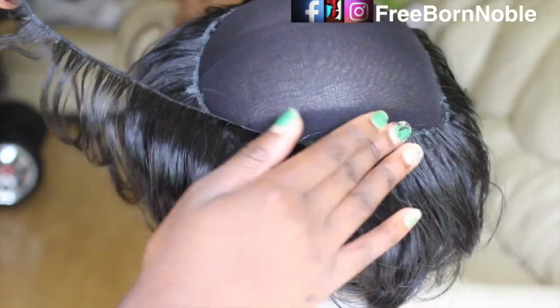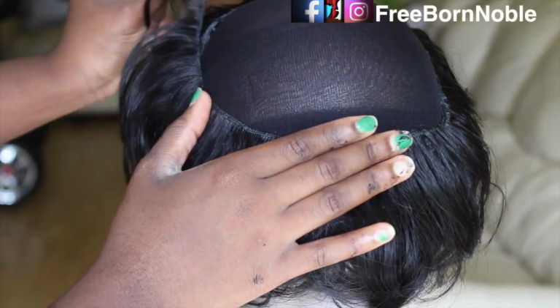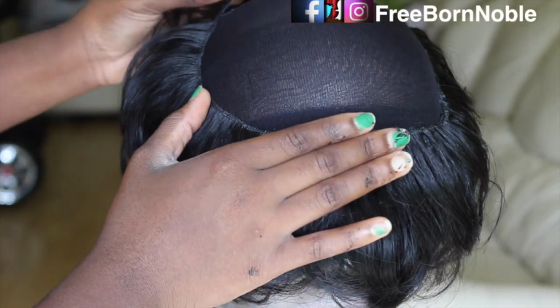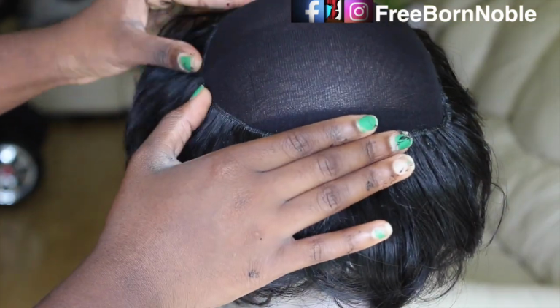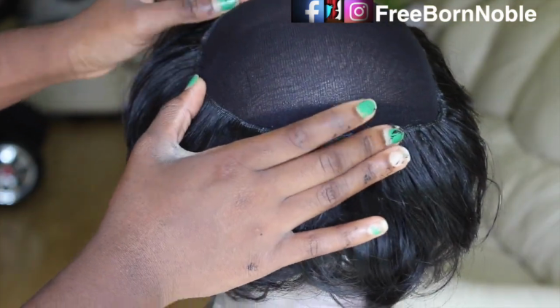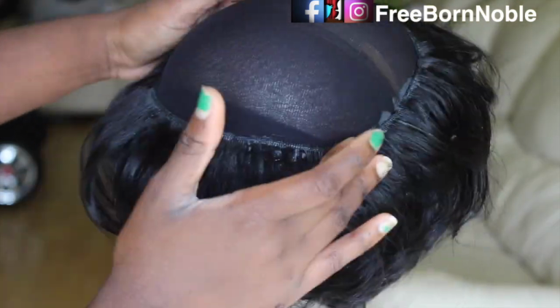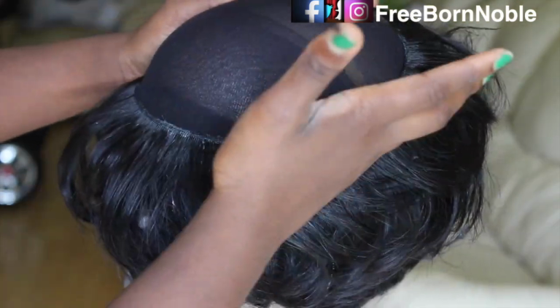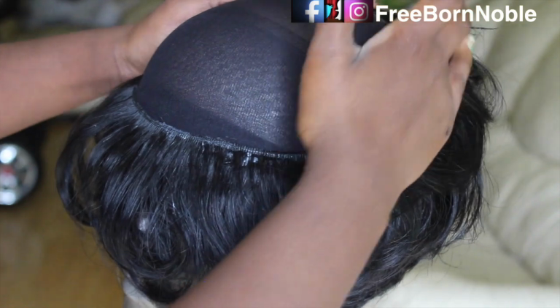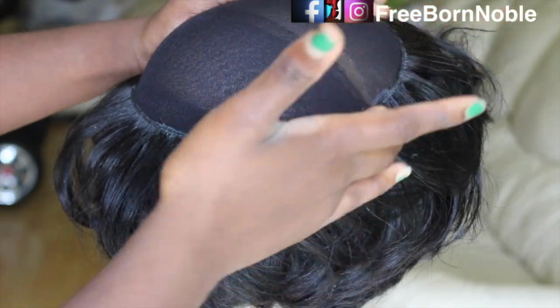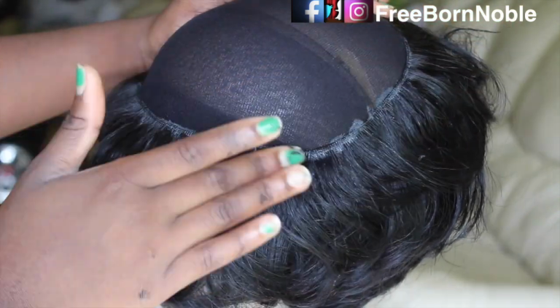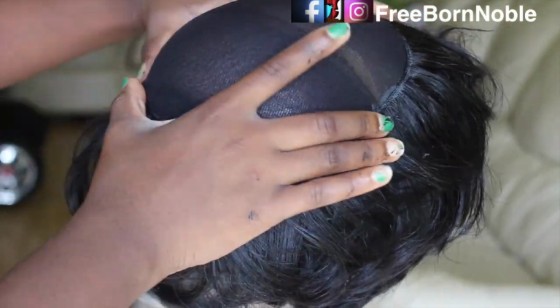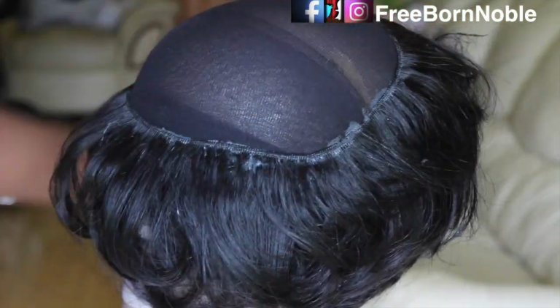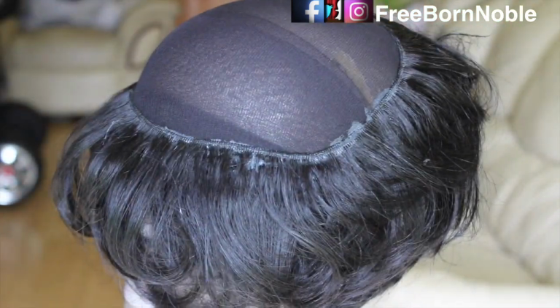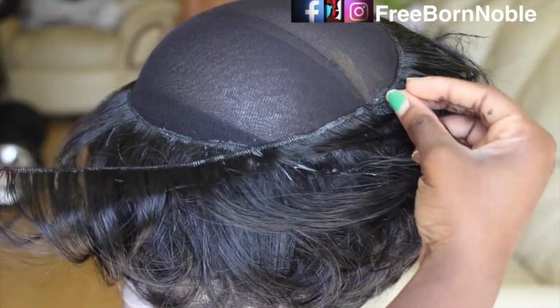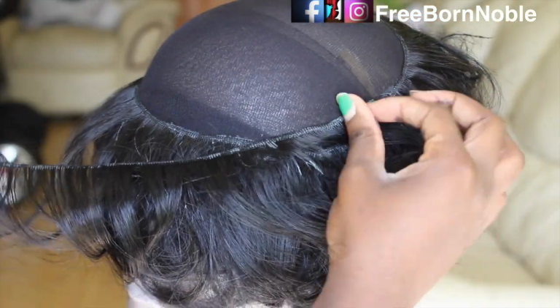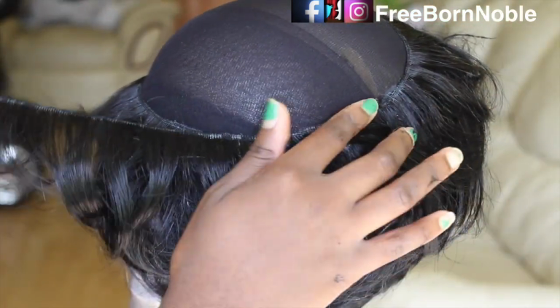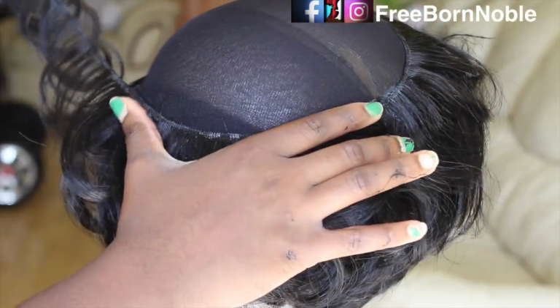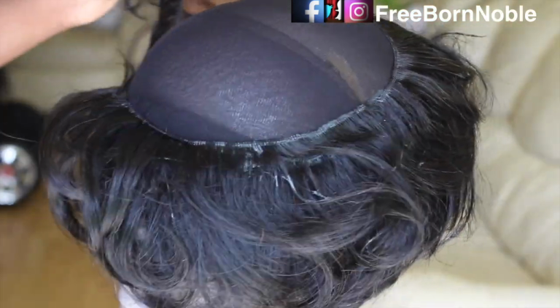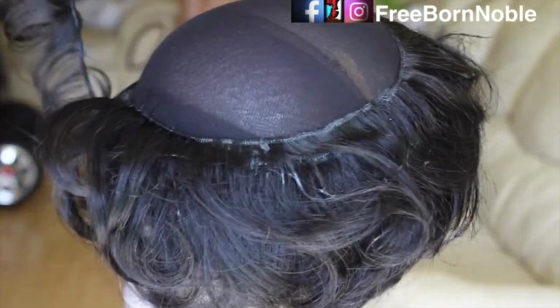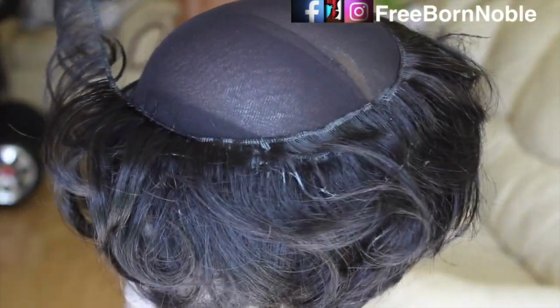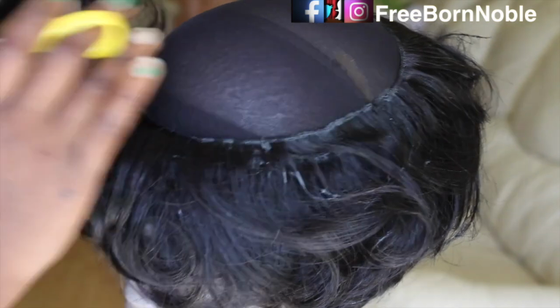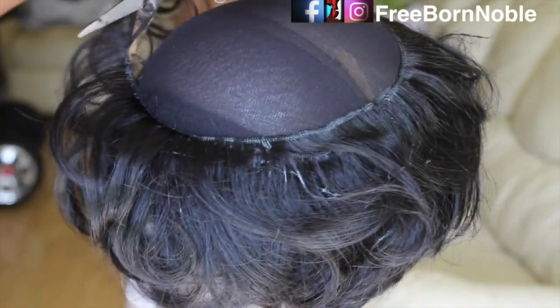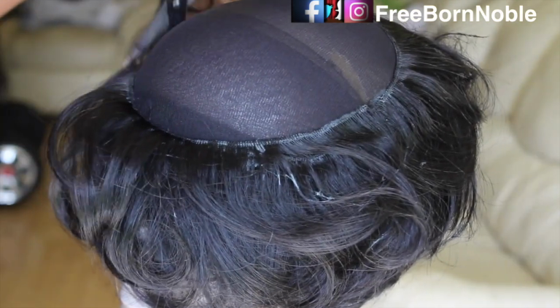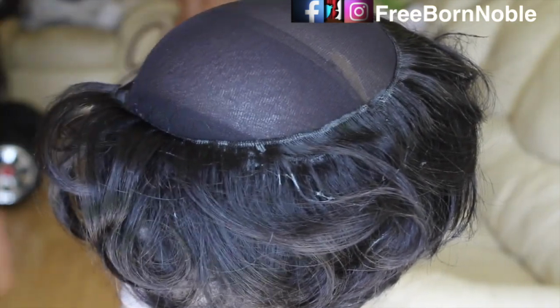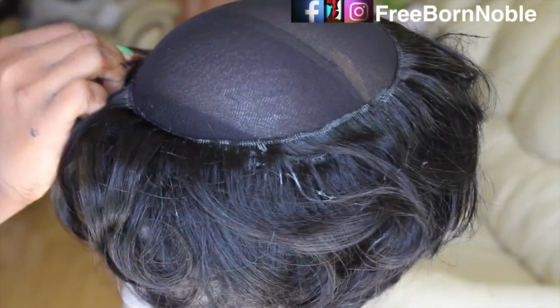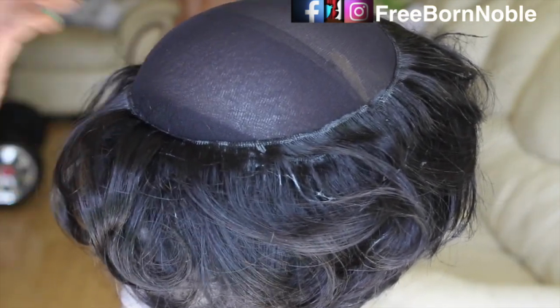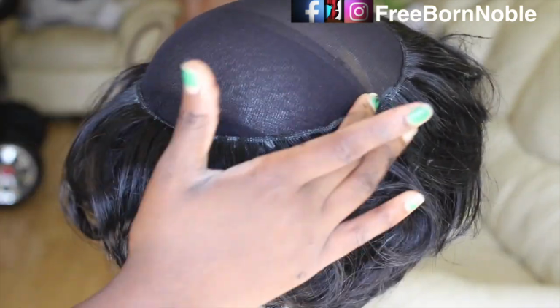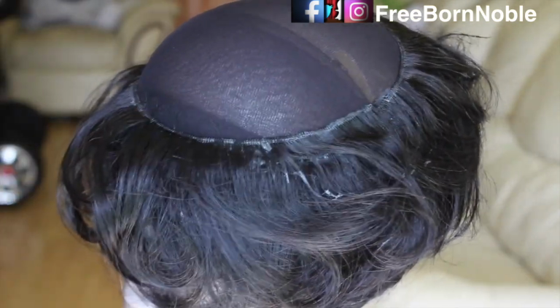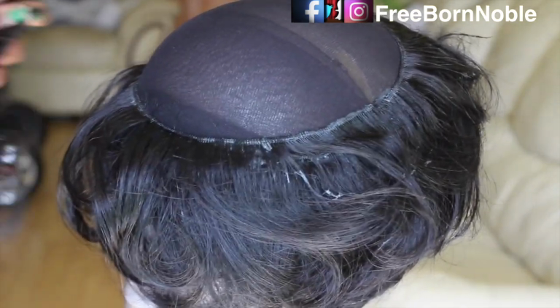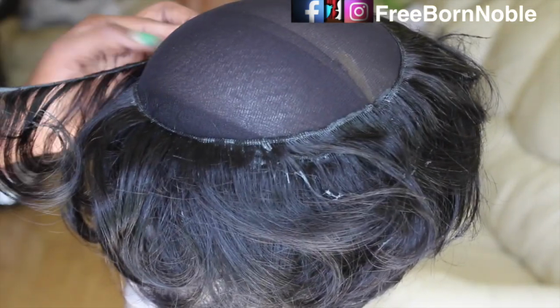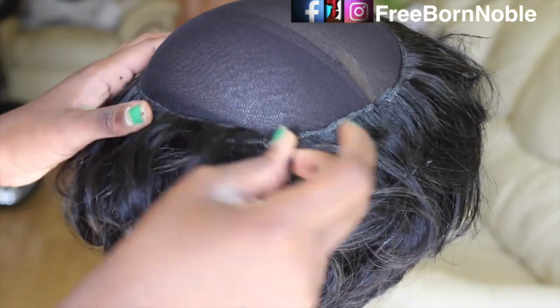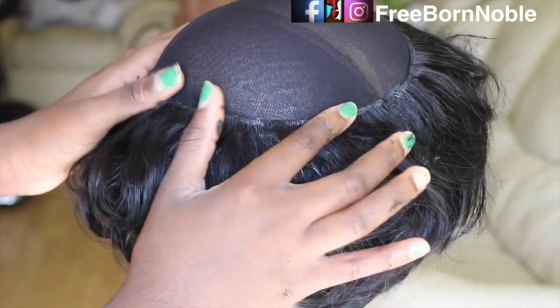After going around four times, I stop going around in circles. Now I start applying the pixie with the glue applied to it side to side, just because I don't want the back to be extremely bumpy and full.